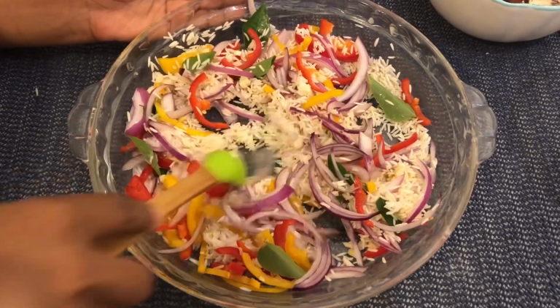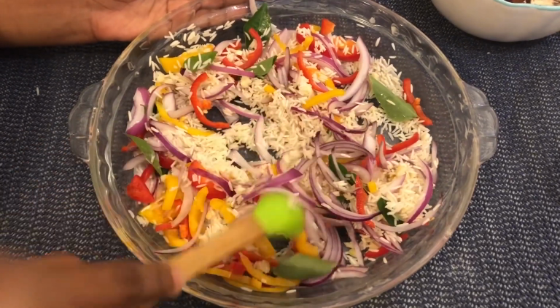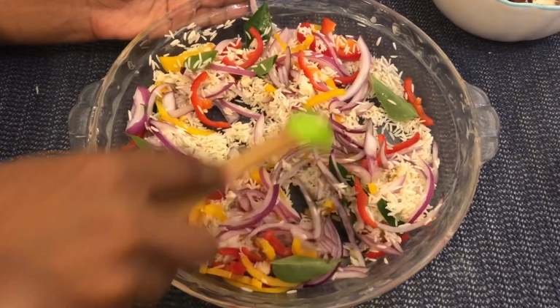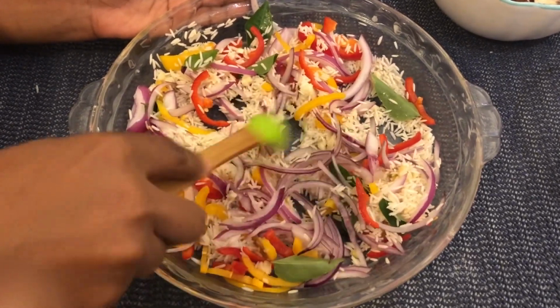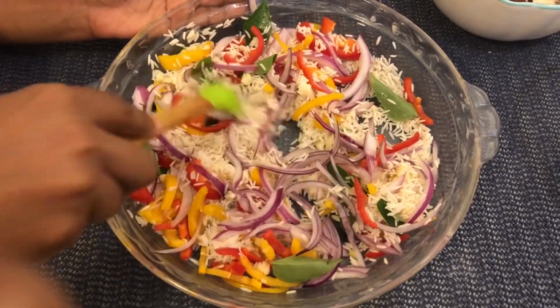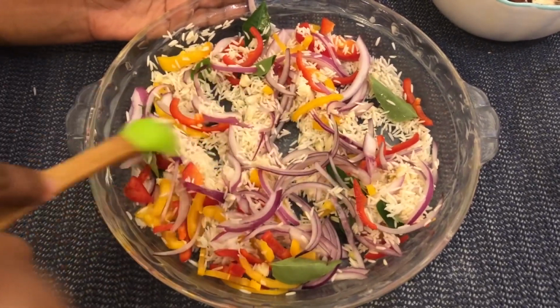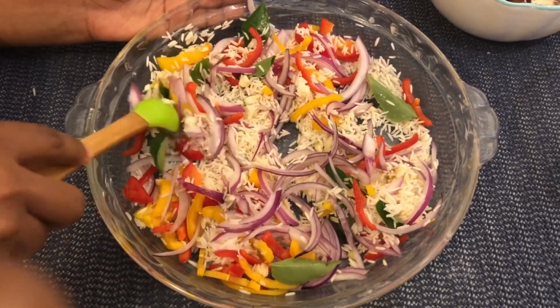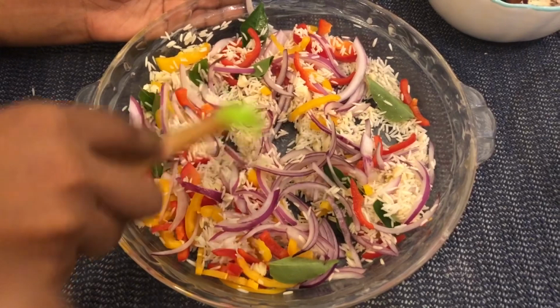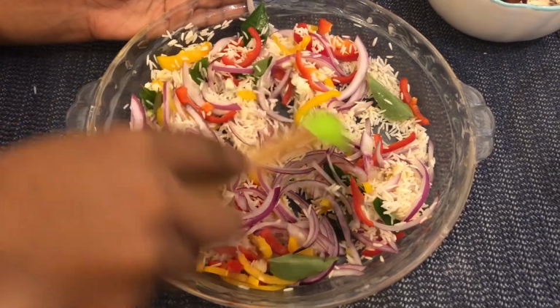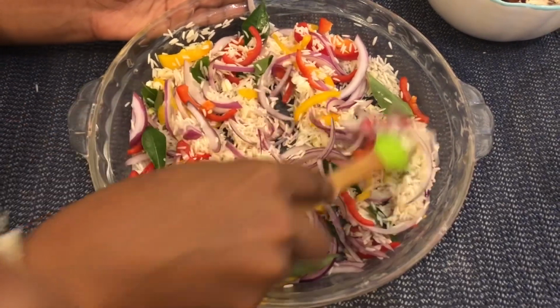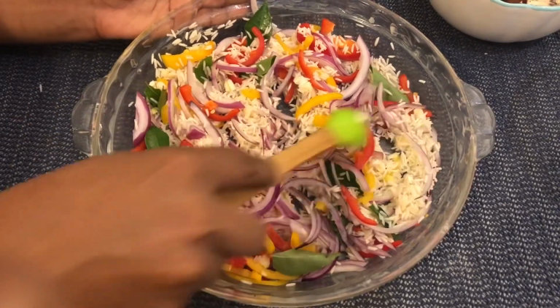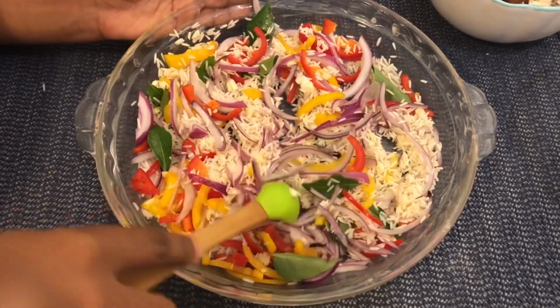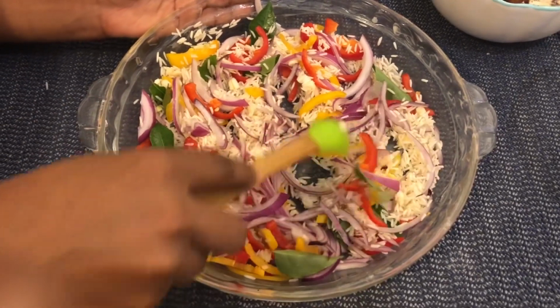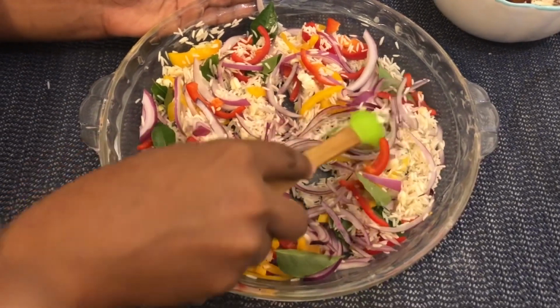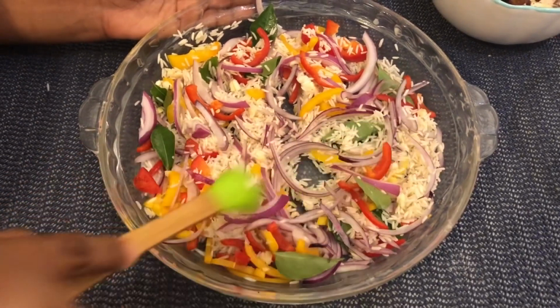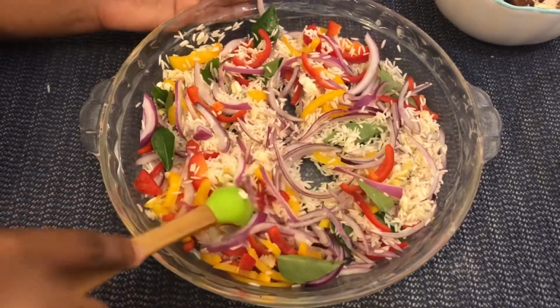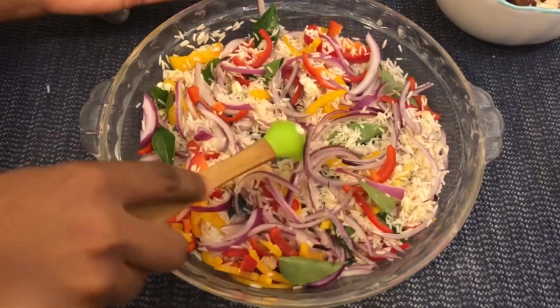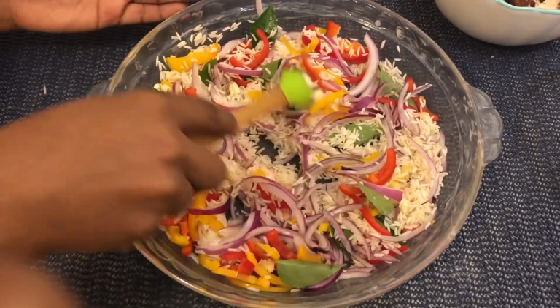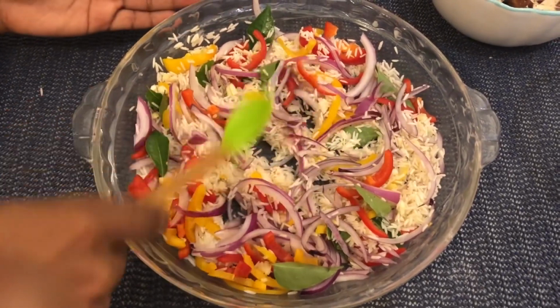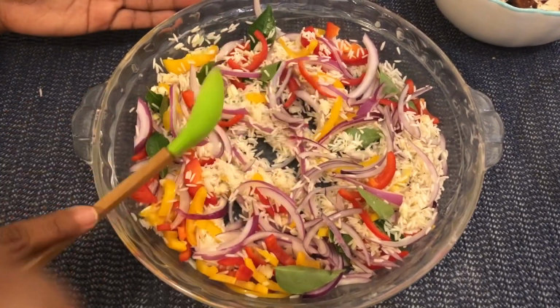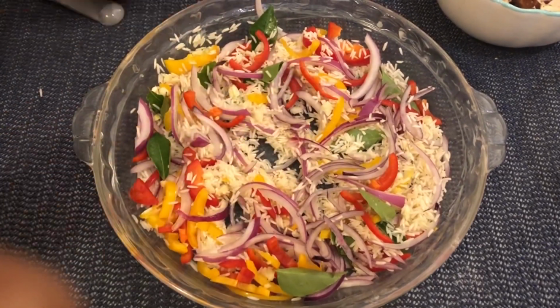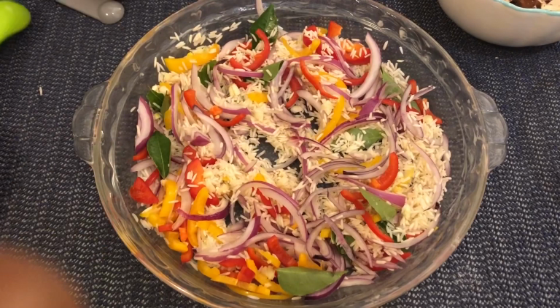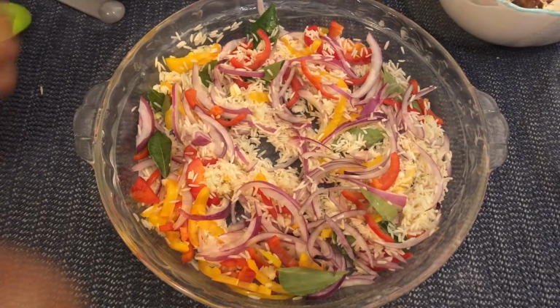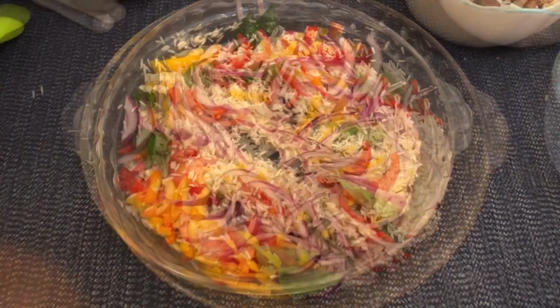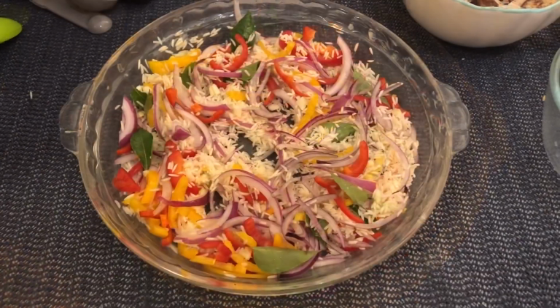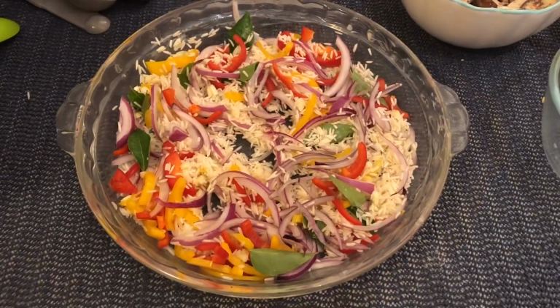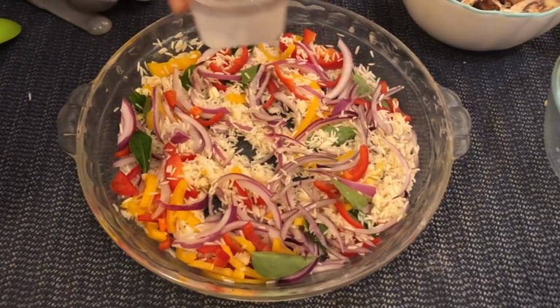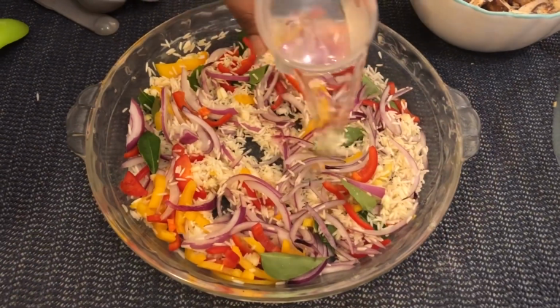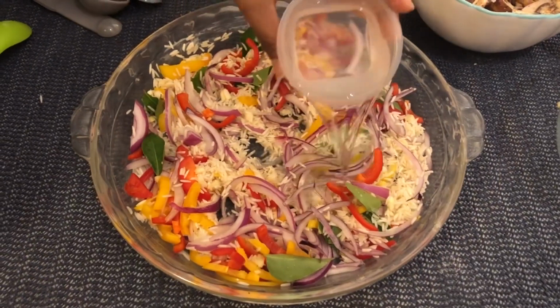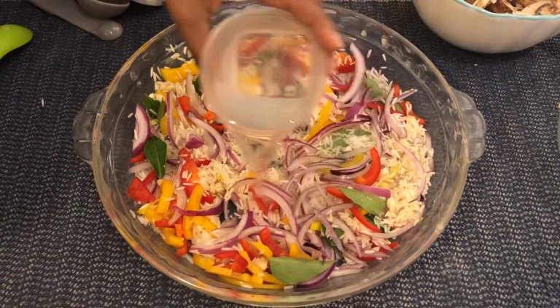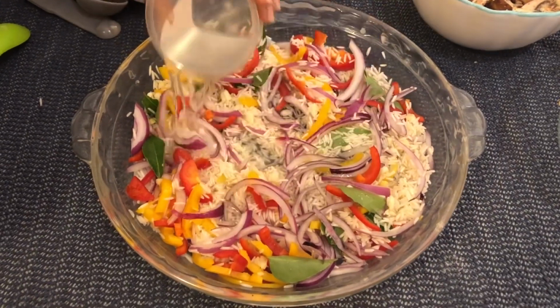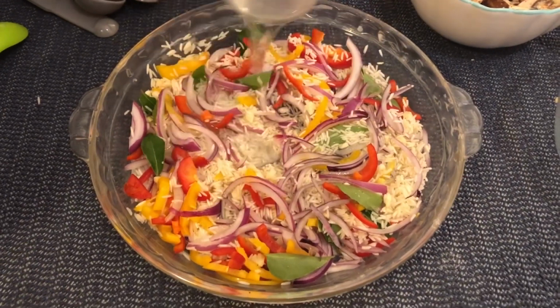Let's mix this together. For the first time, we'll mix it together. 1 cup of rice, and then 1 to 1 cup.